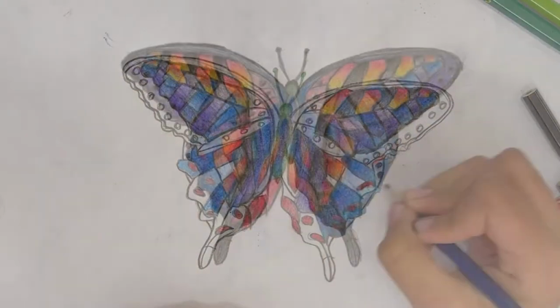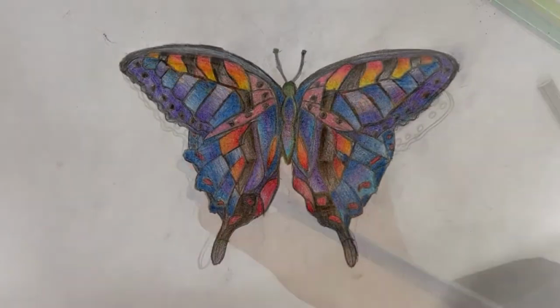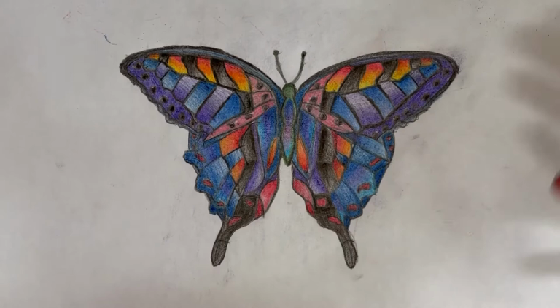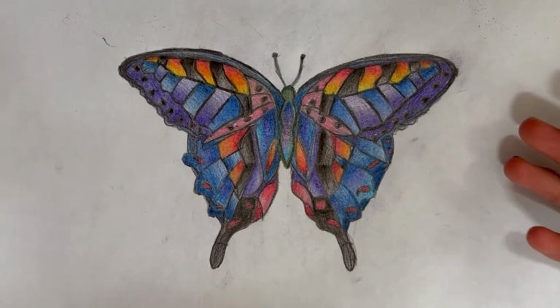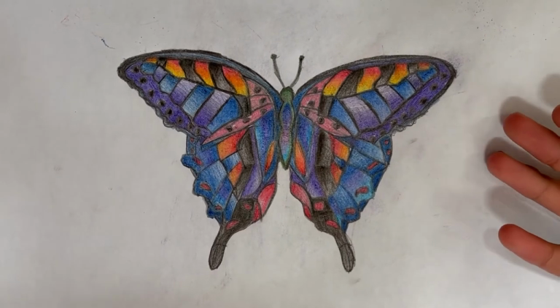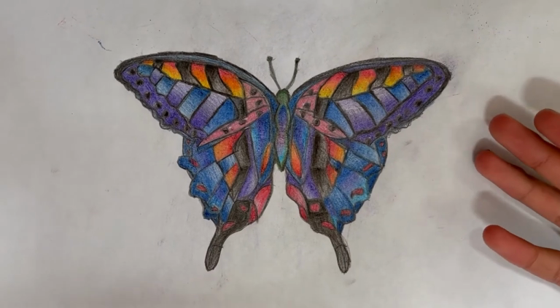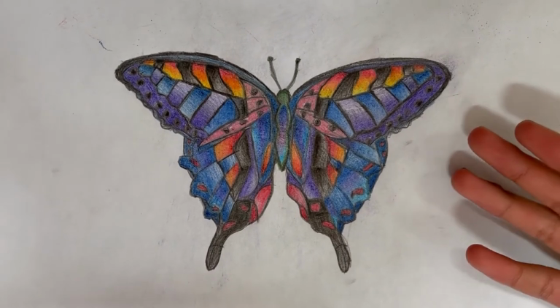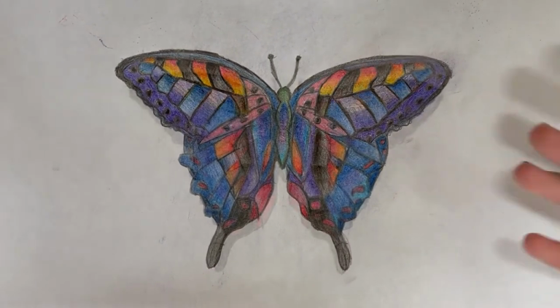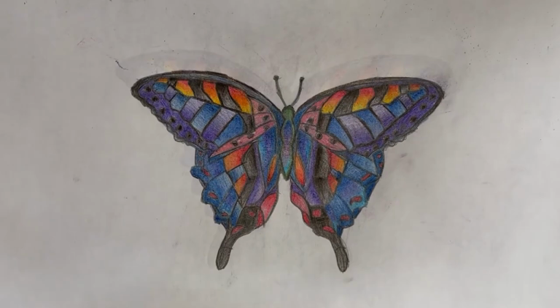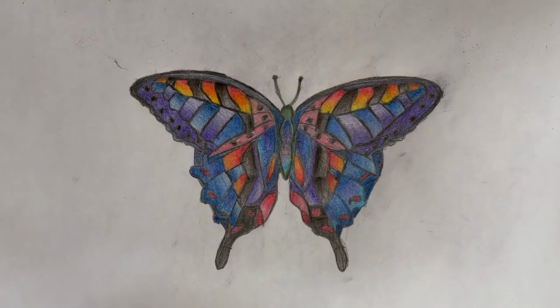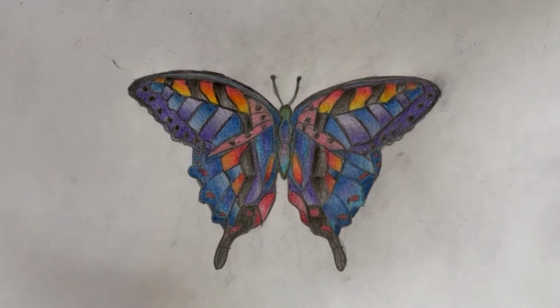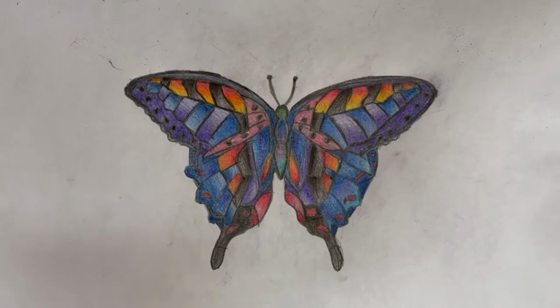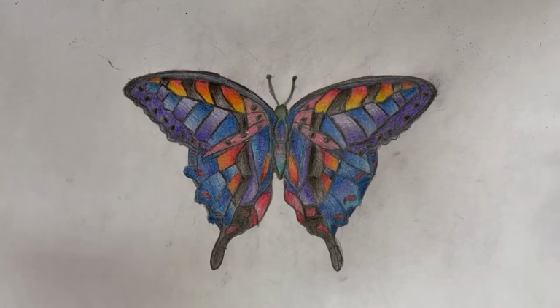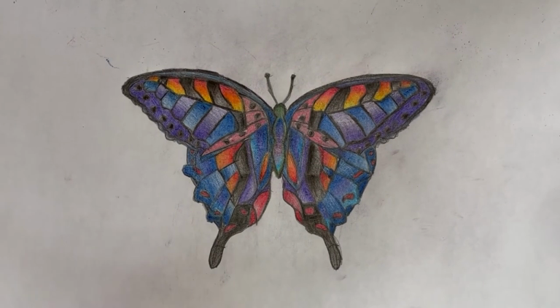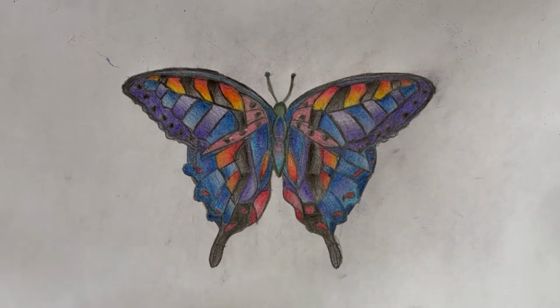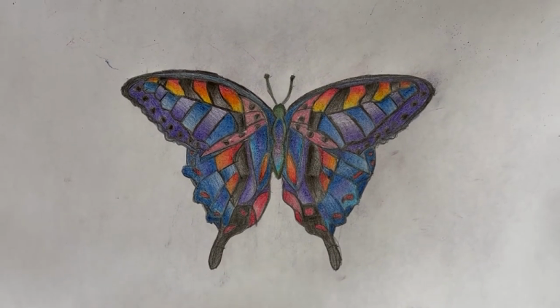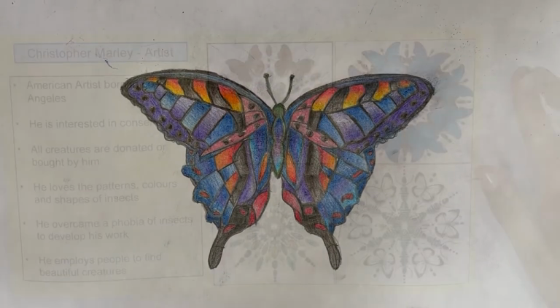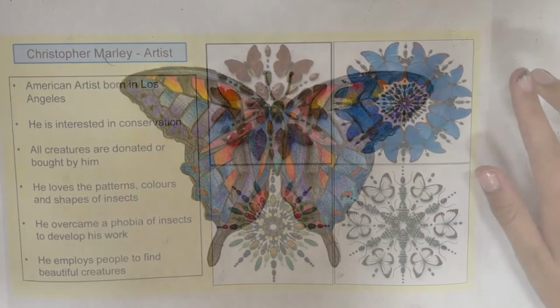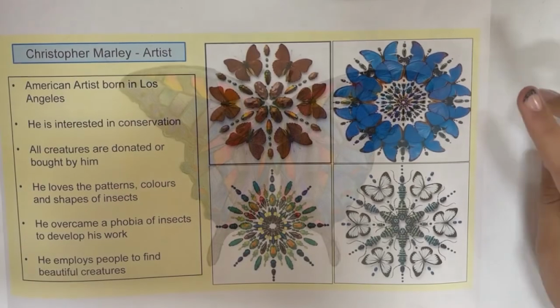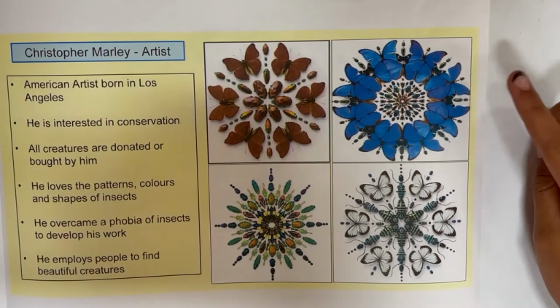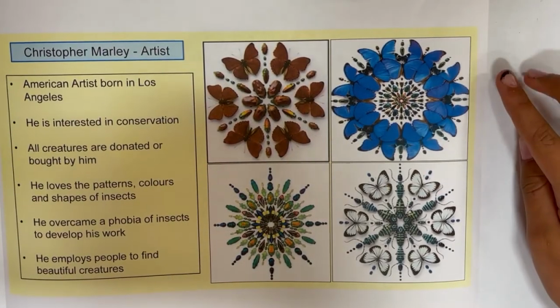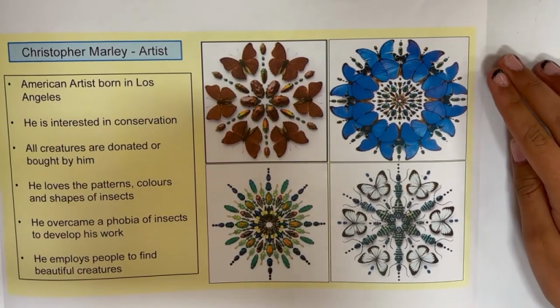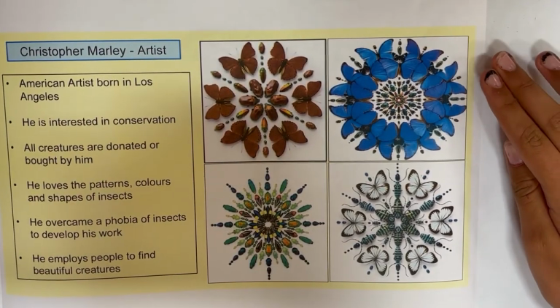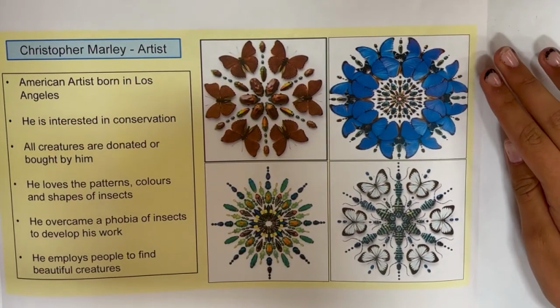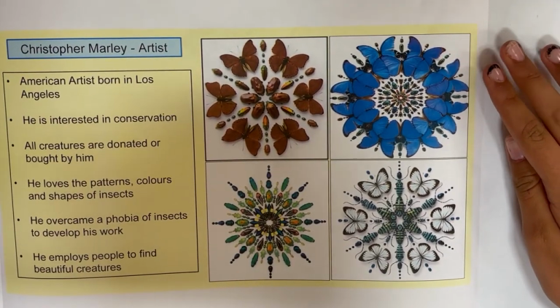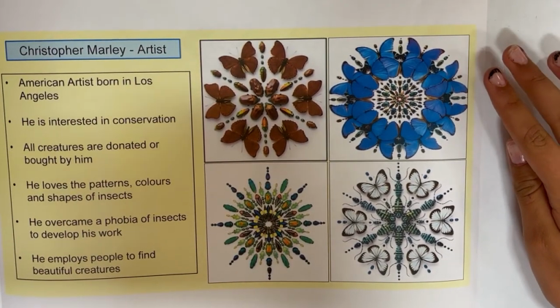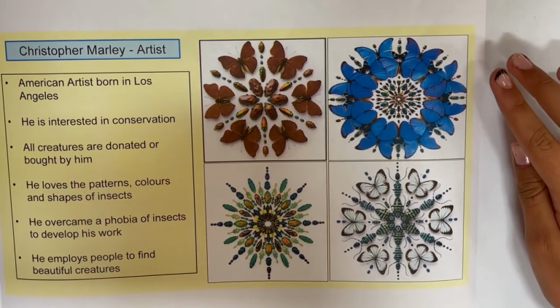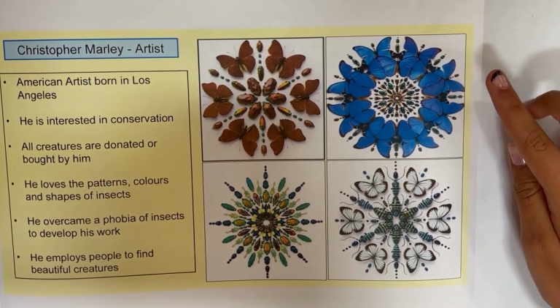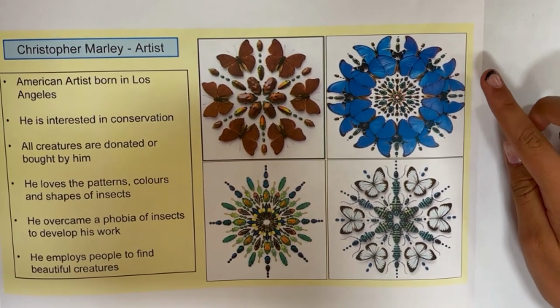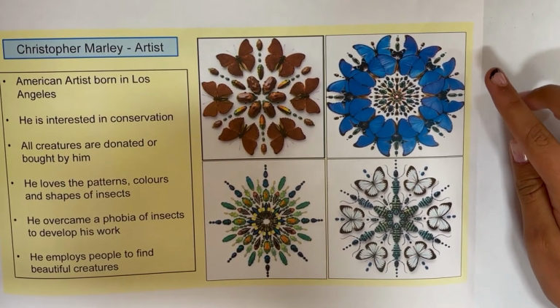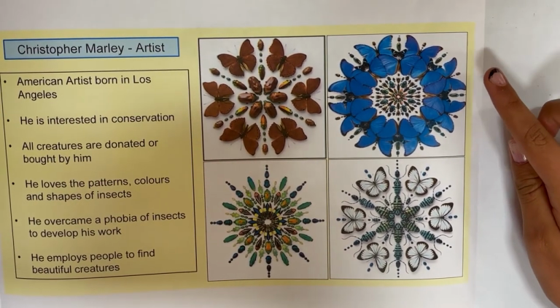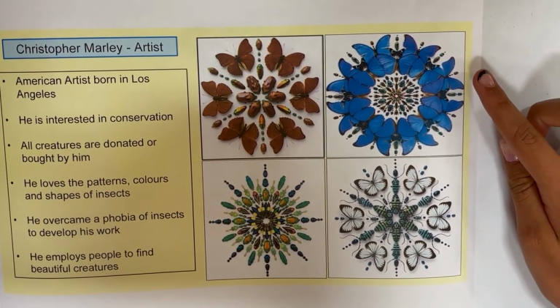And here is my finished design. You now need to duplicate the image eight times. Finally, display your image in a pattern inspired by Christopher Marley.